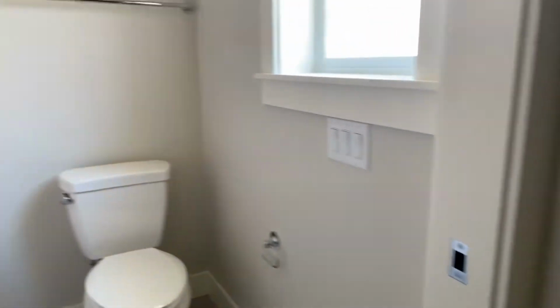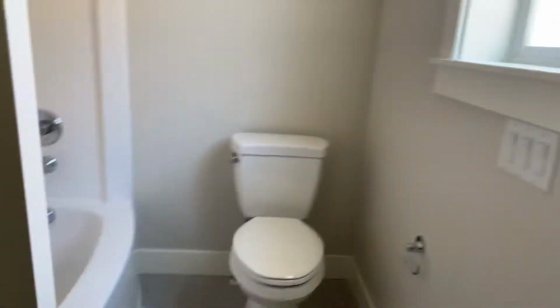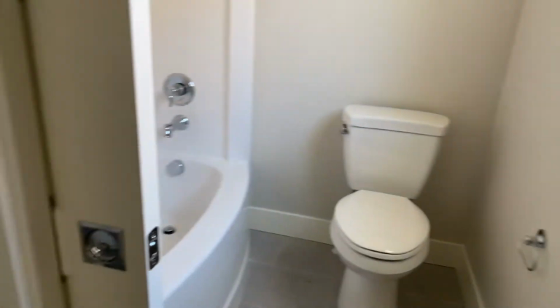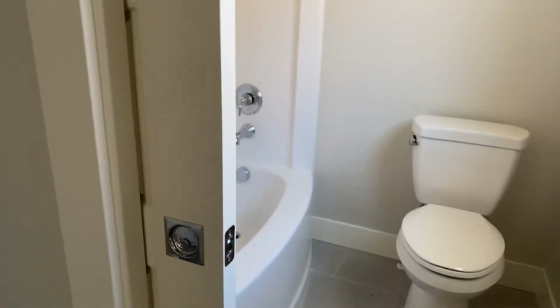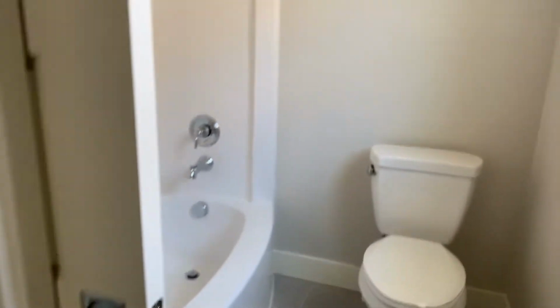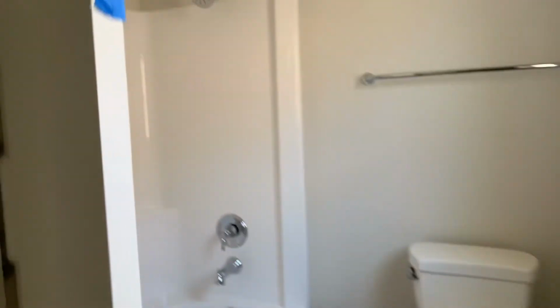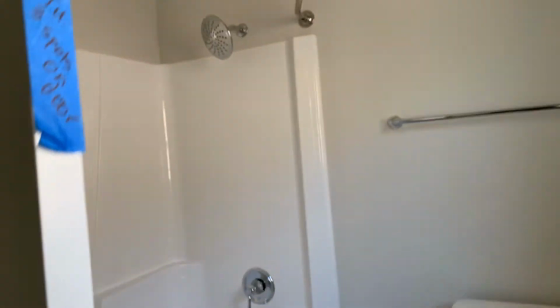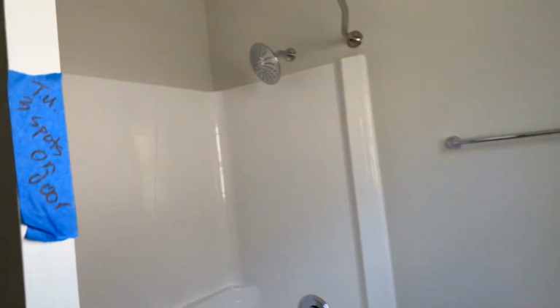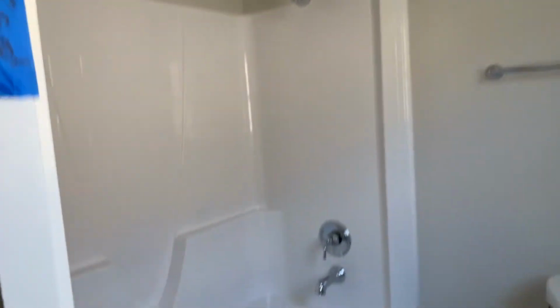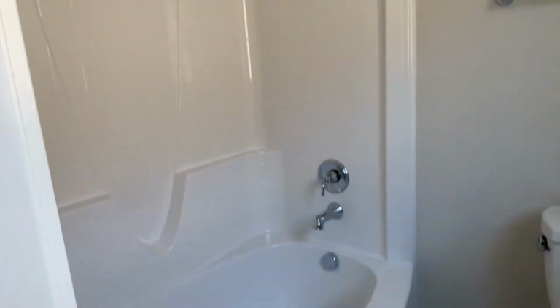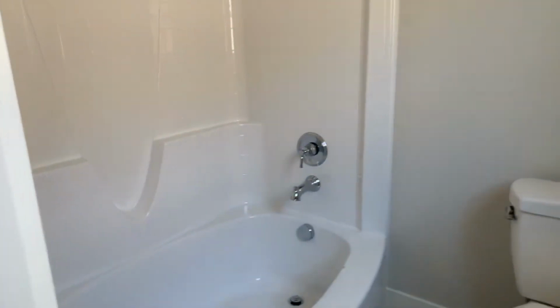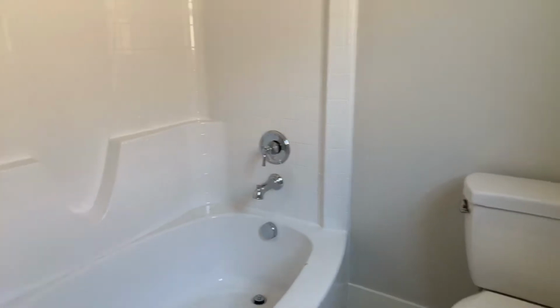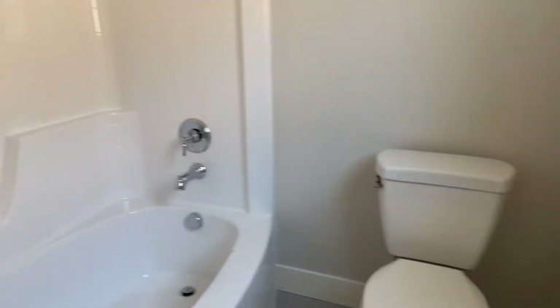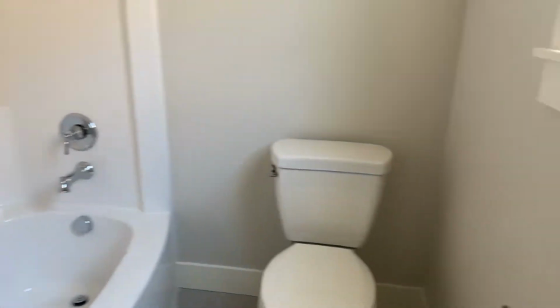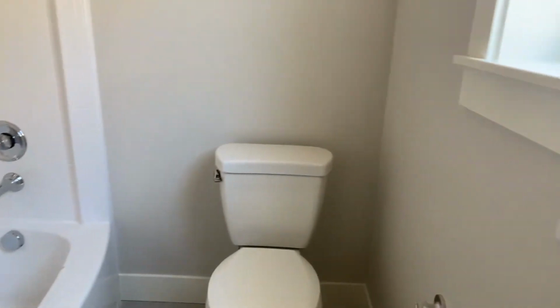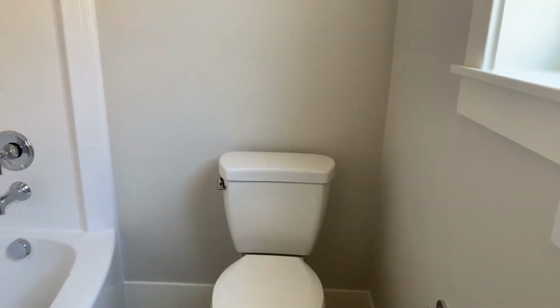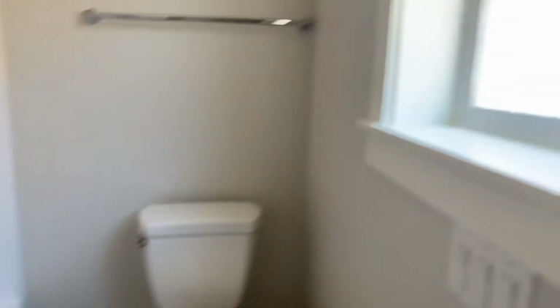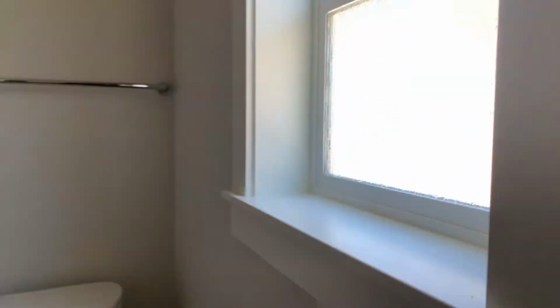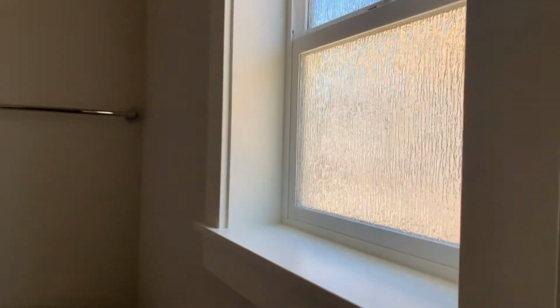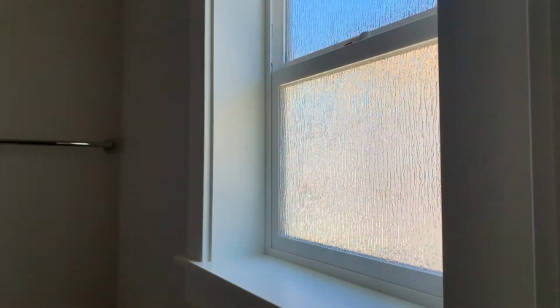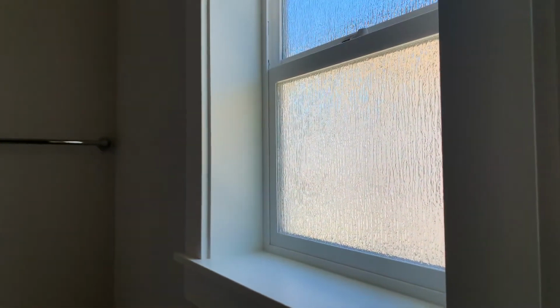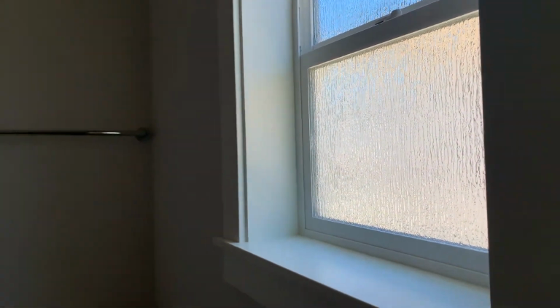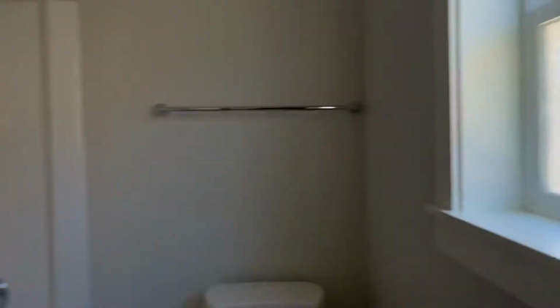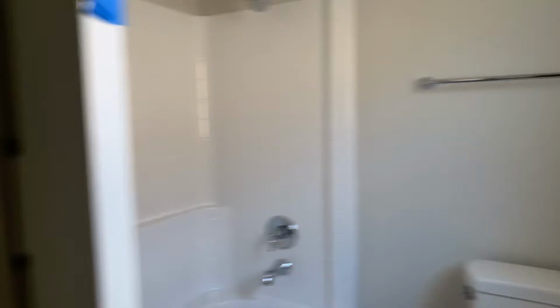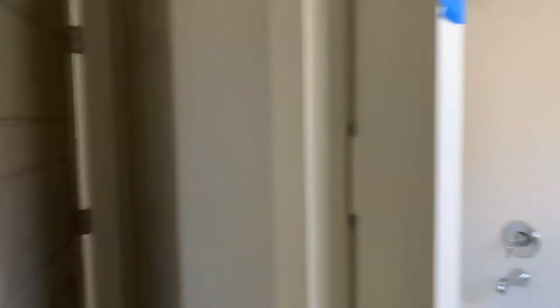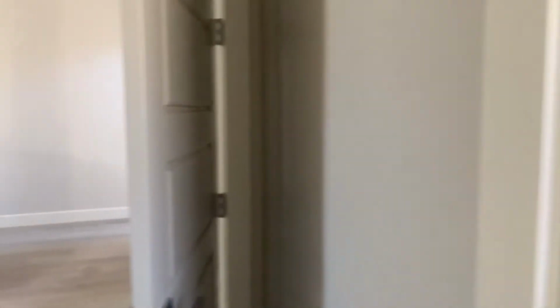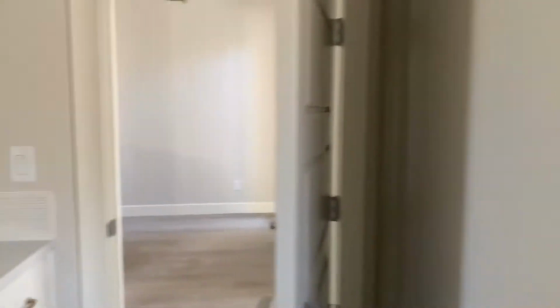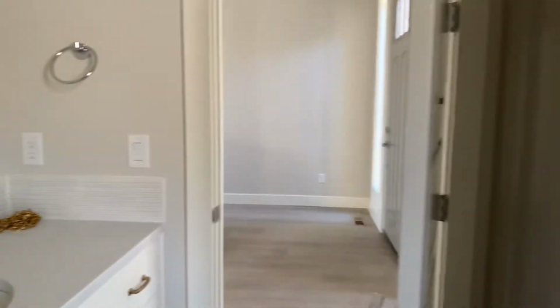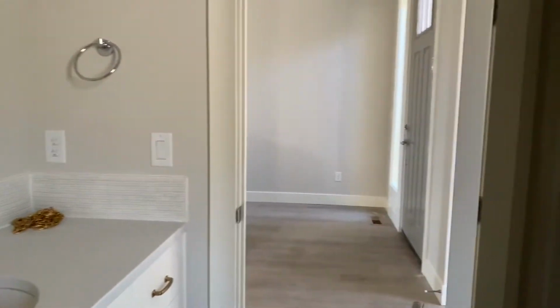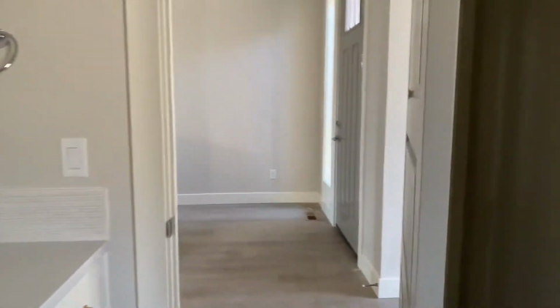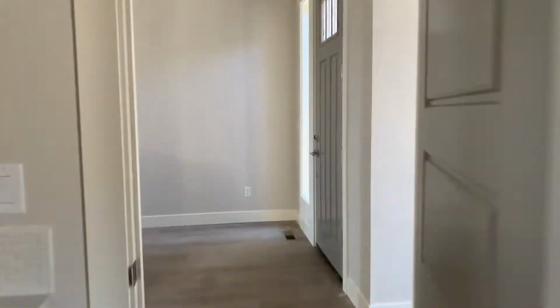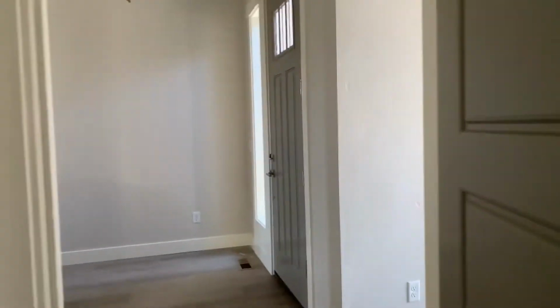This has a separate pocket door, and this has a soaker tub. Little things like this — attention to detail is appealing.